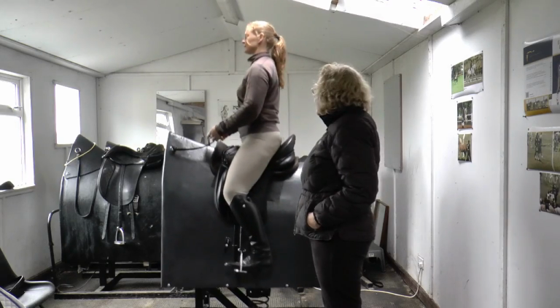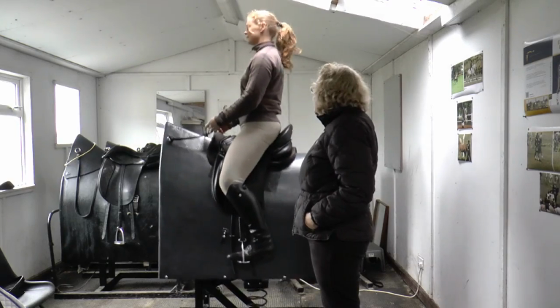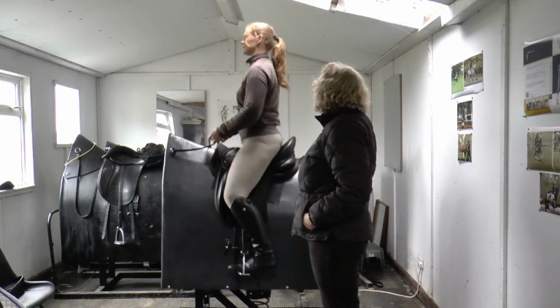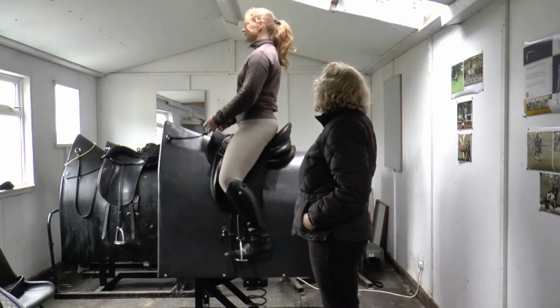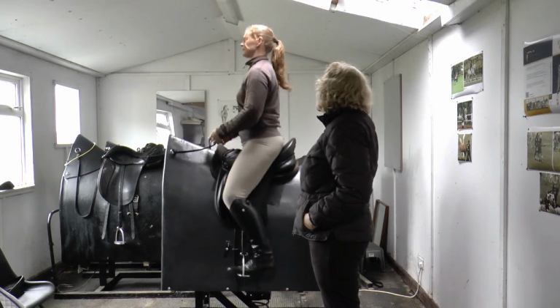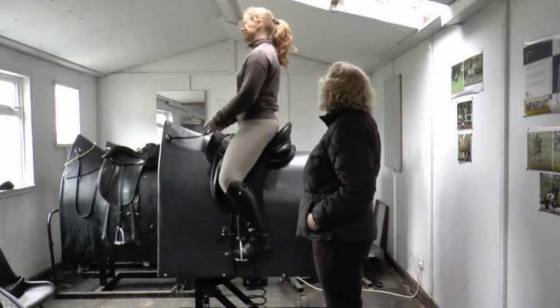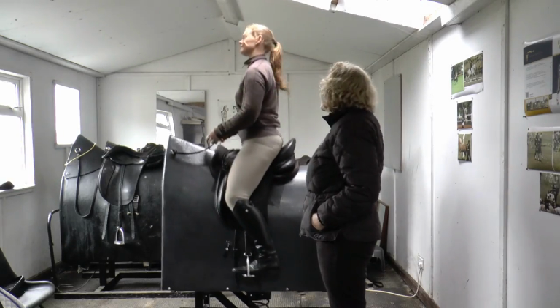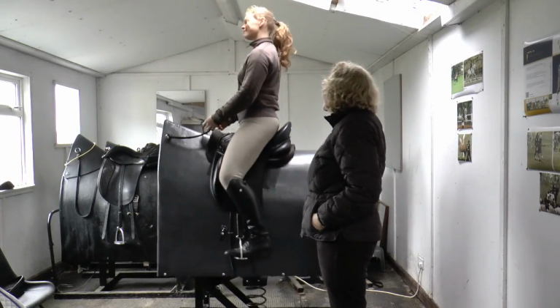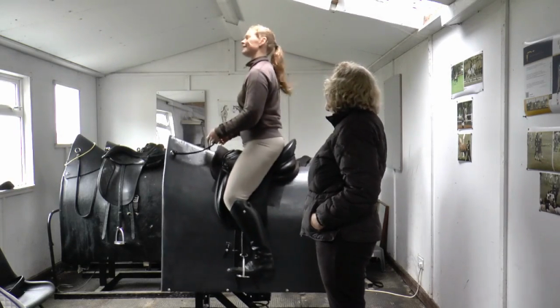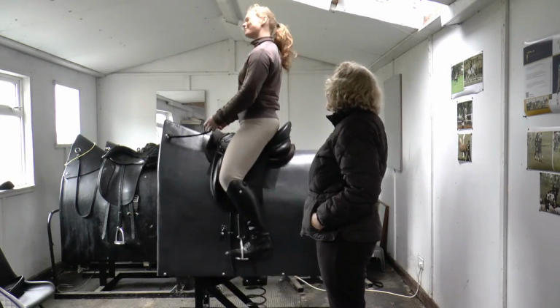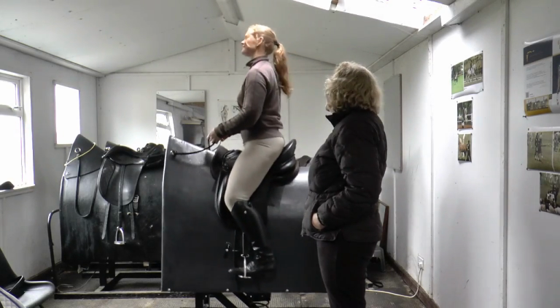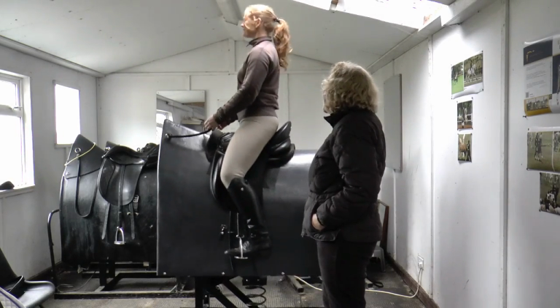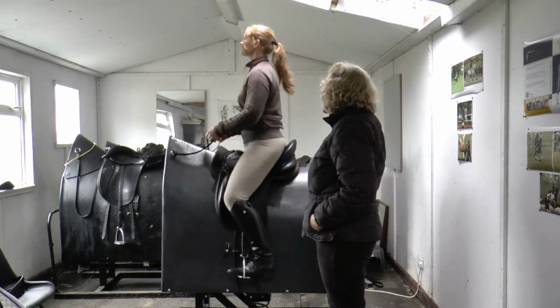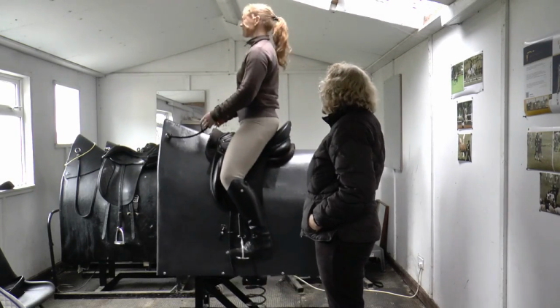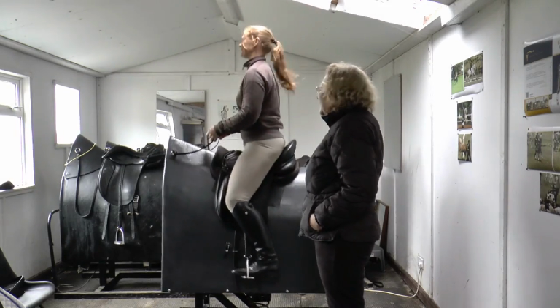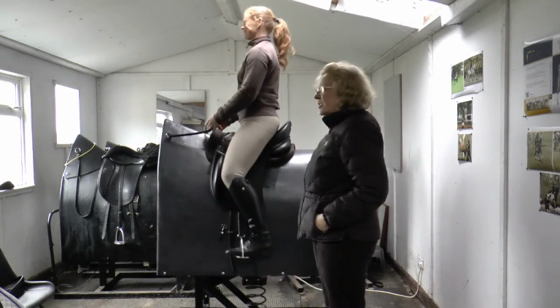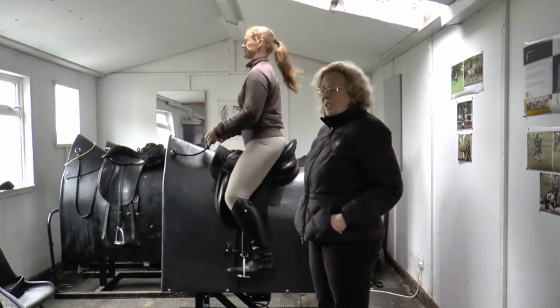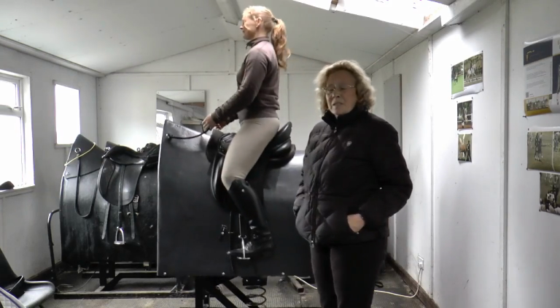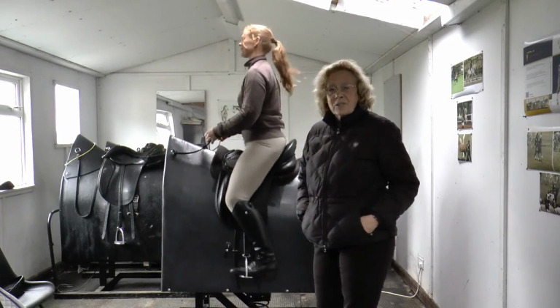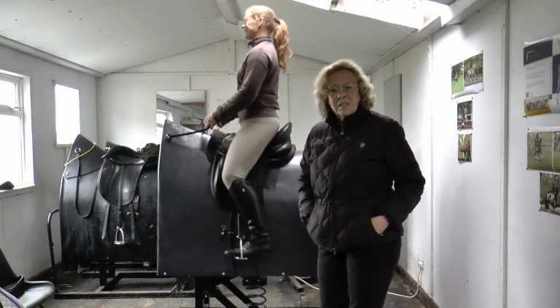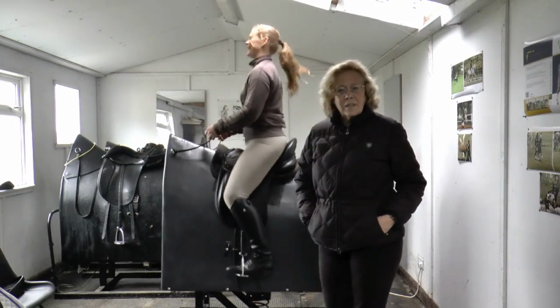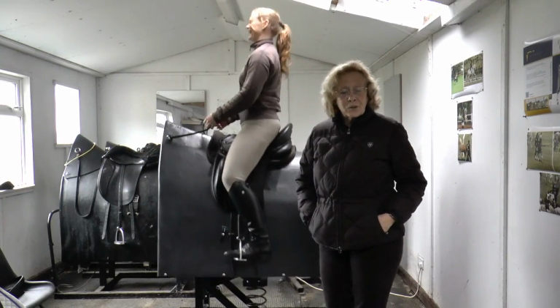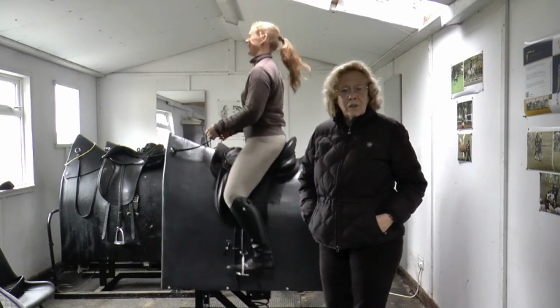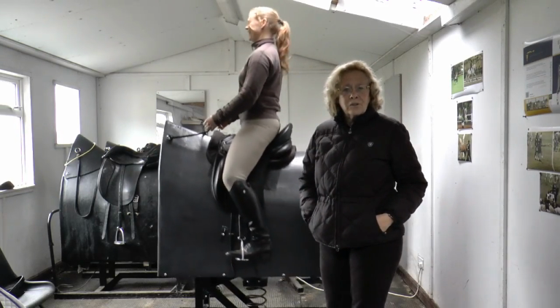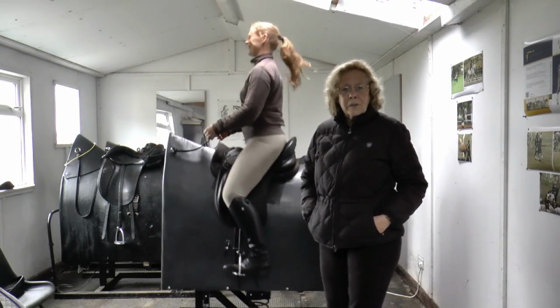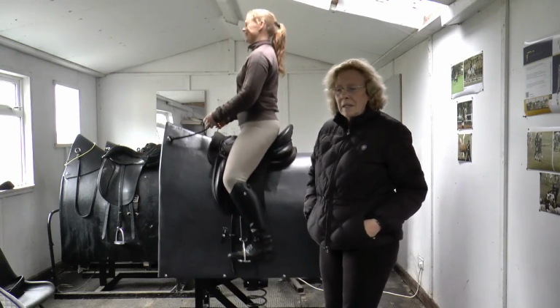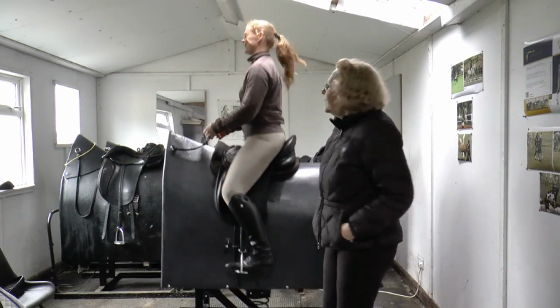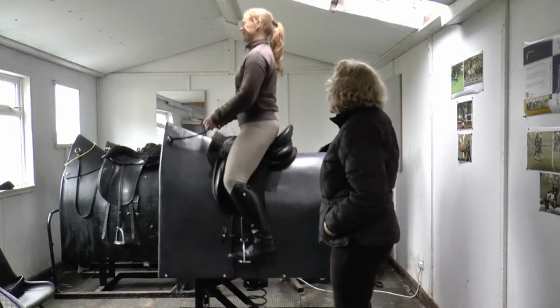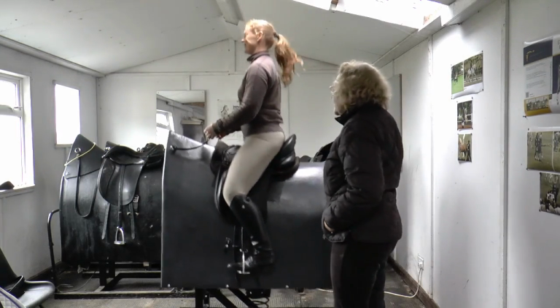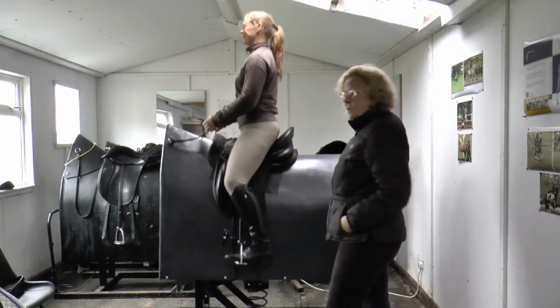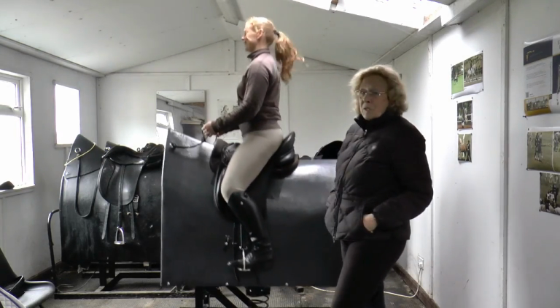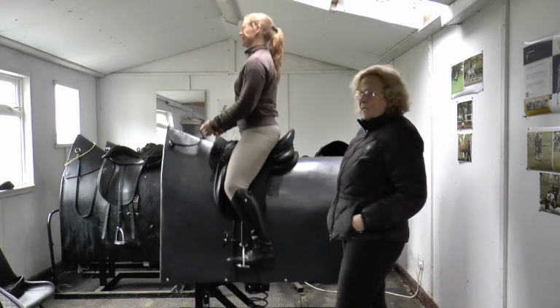It really makes you use your core as well, doesn't it? Silke is German, so she's already got a good strong seat compared to a lot of British riders.